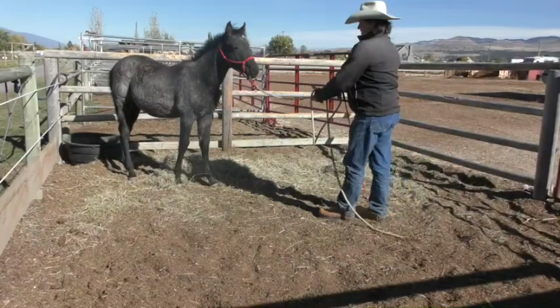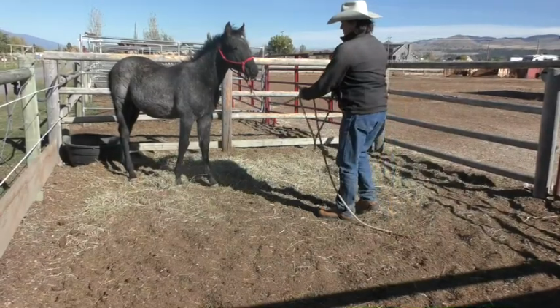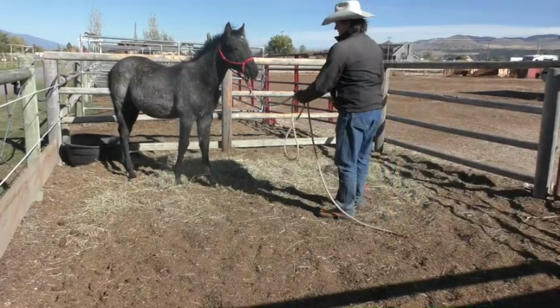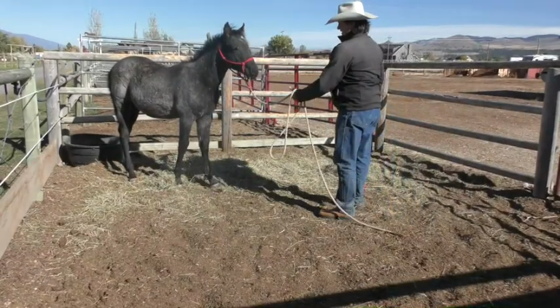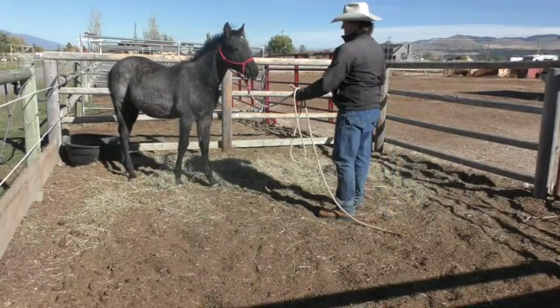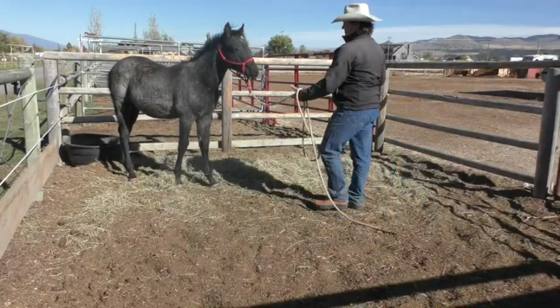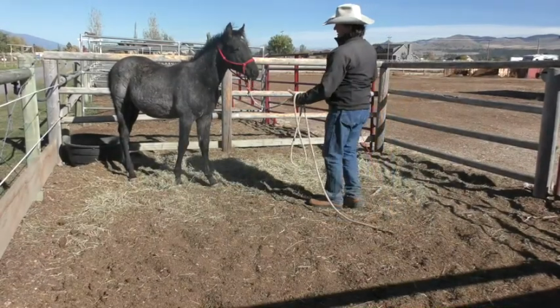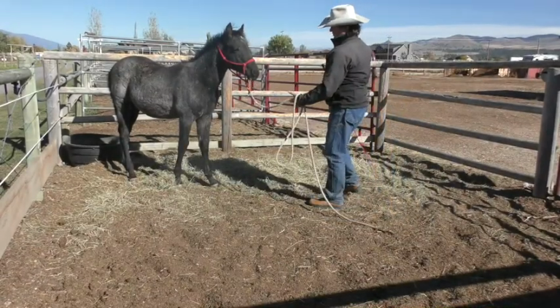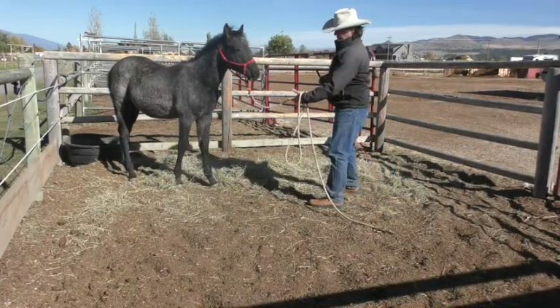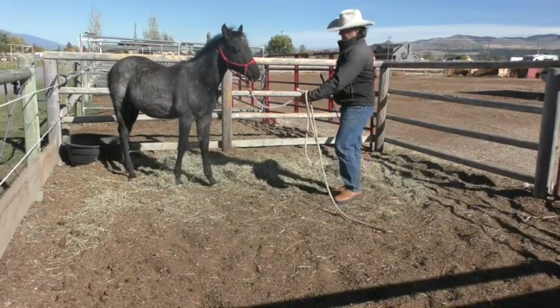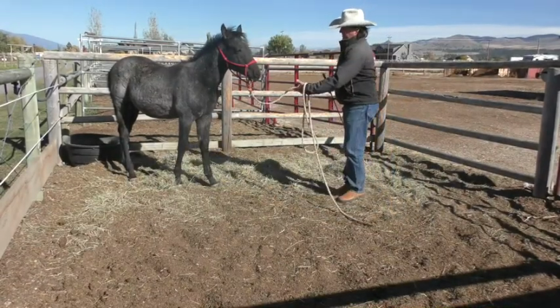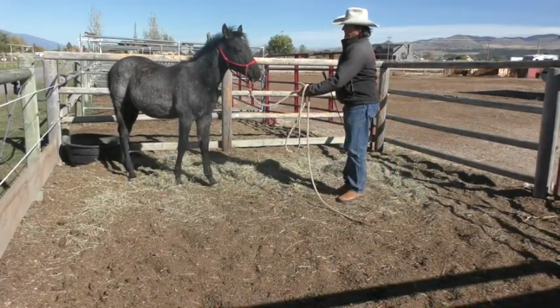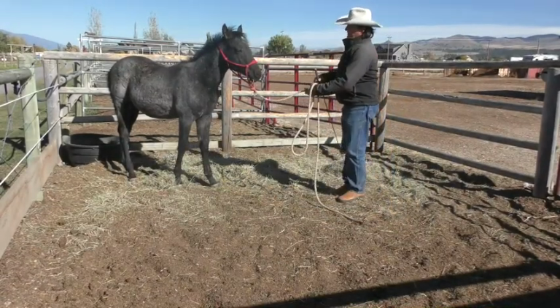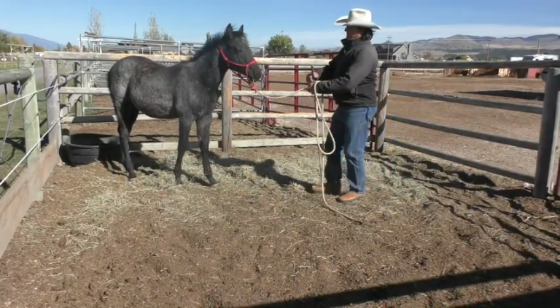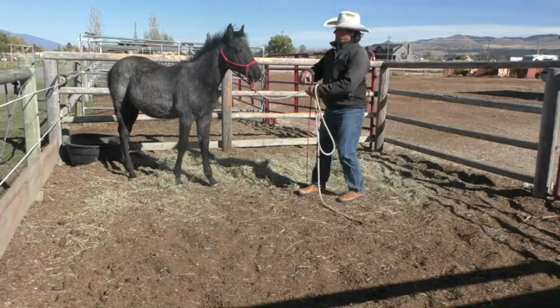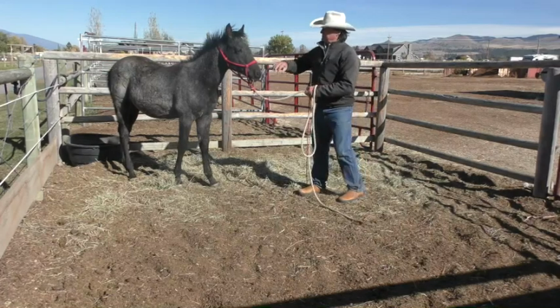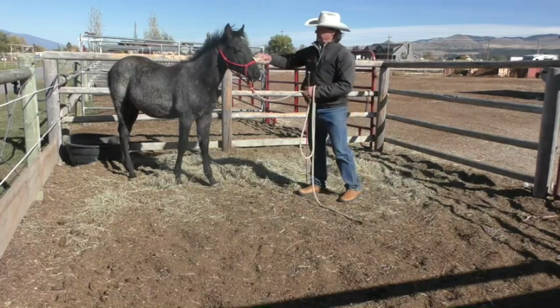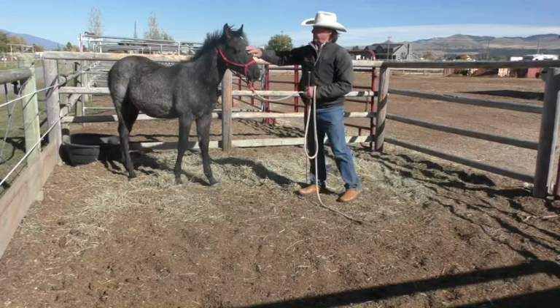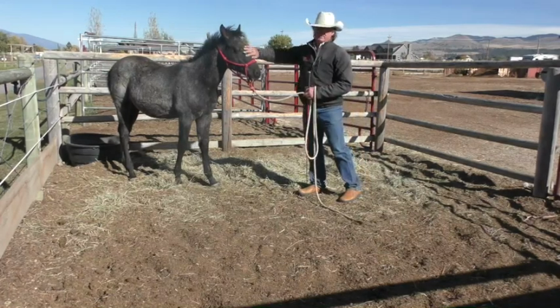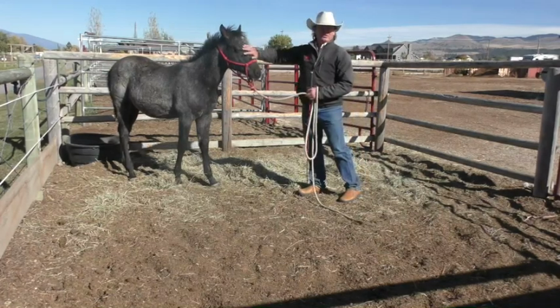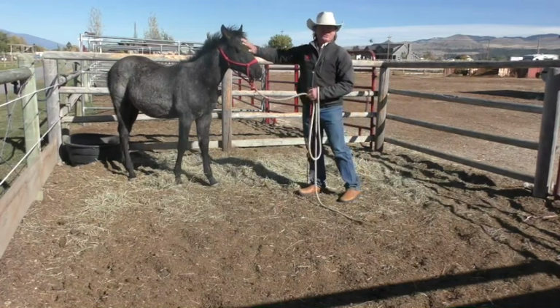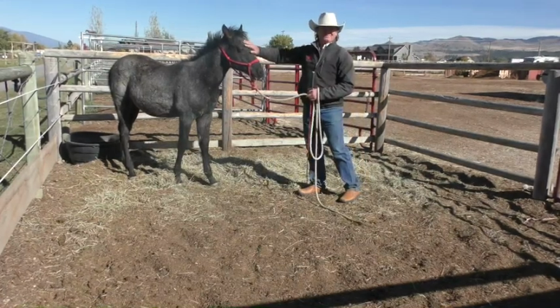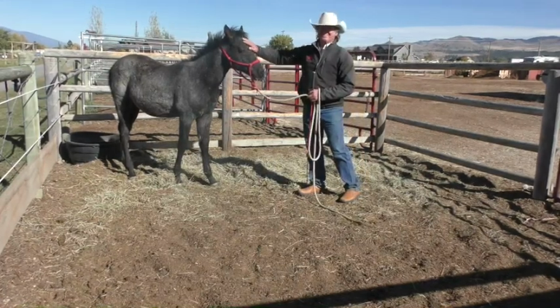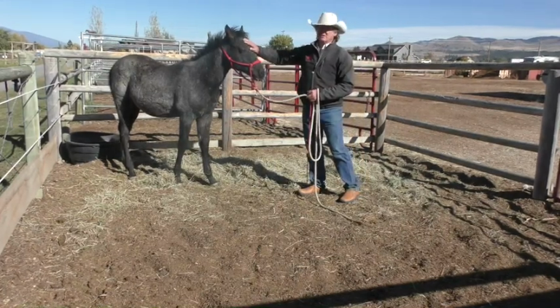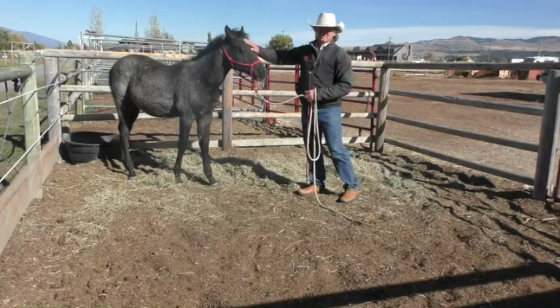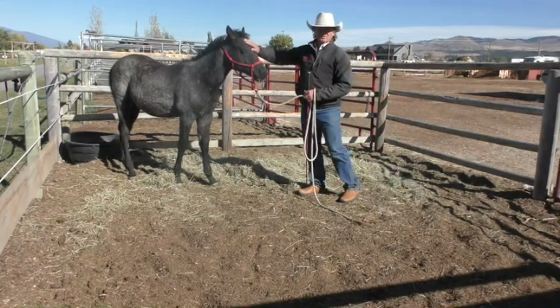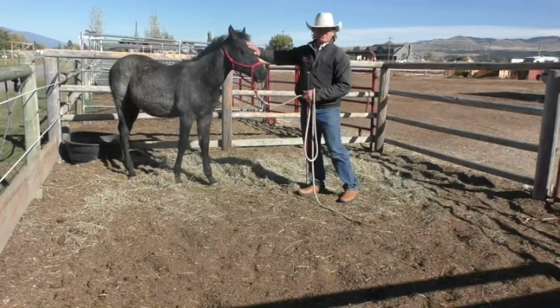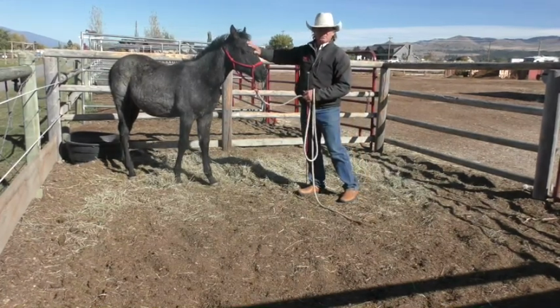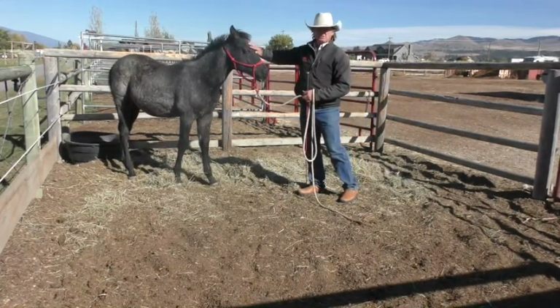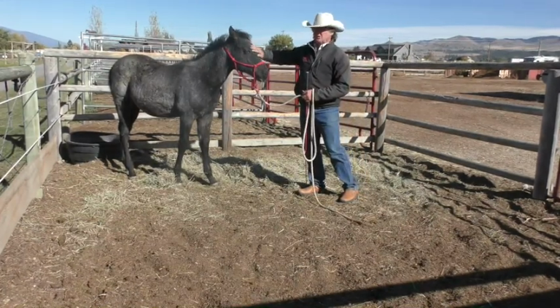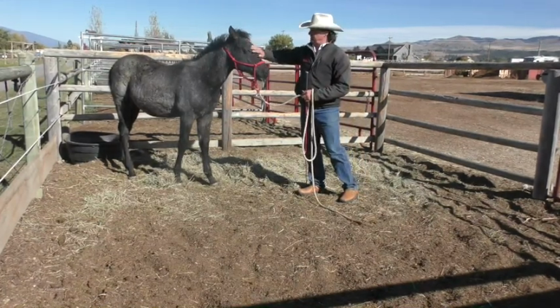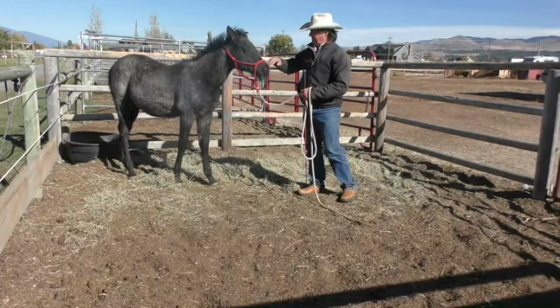Here's what we like to start doing now. We missed the part where we got the halter on him — it was a little bit western, but he took to it.